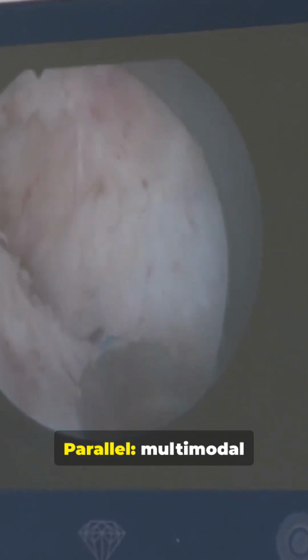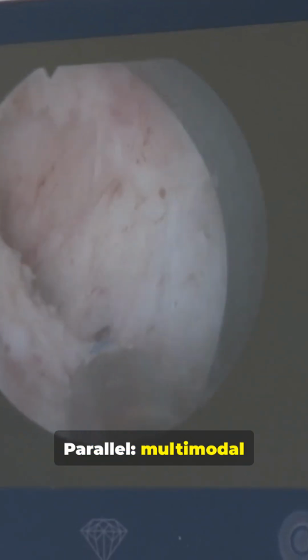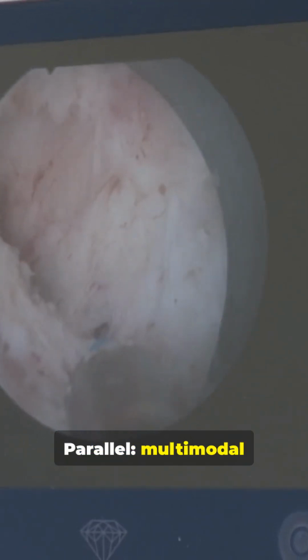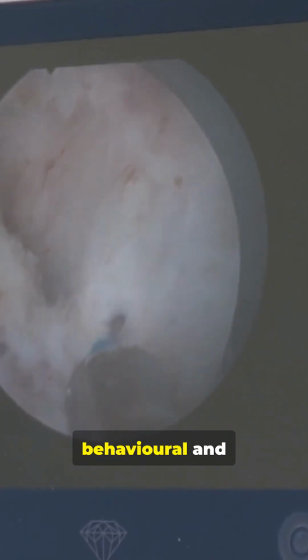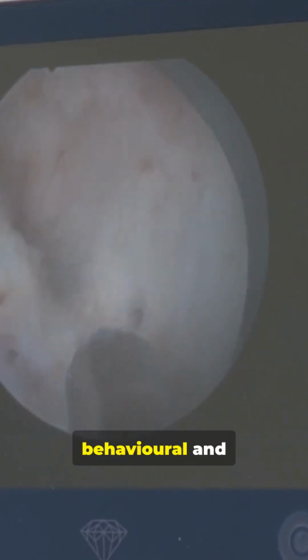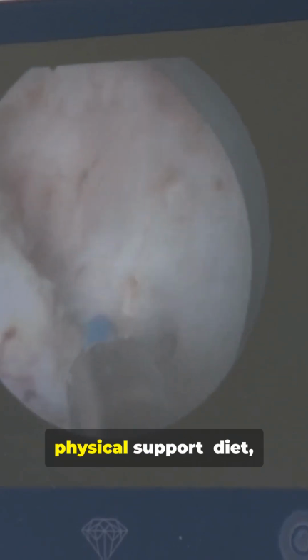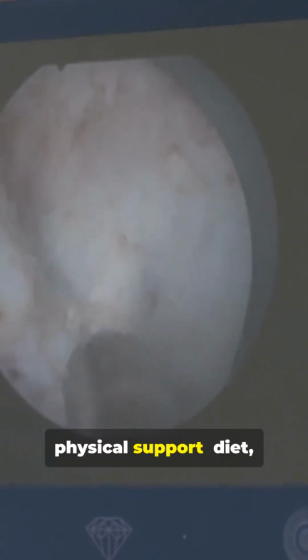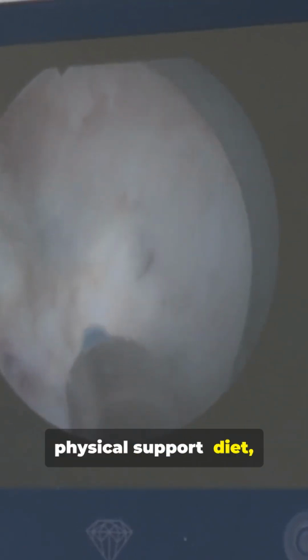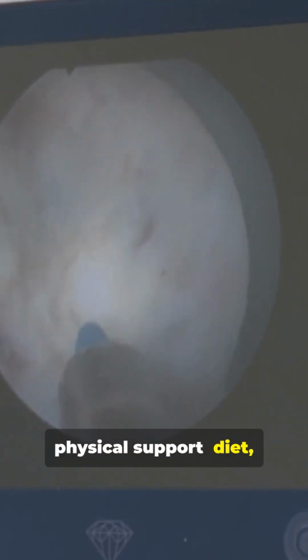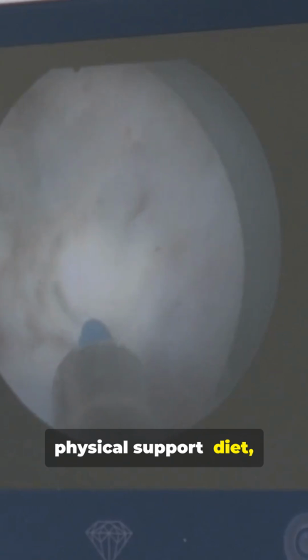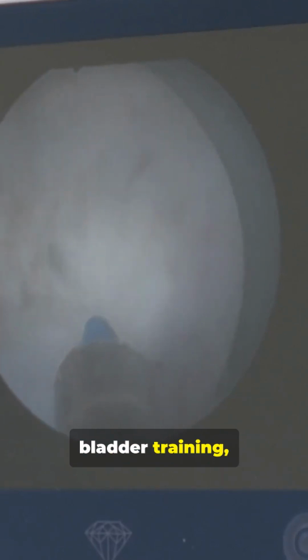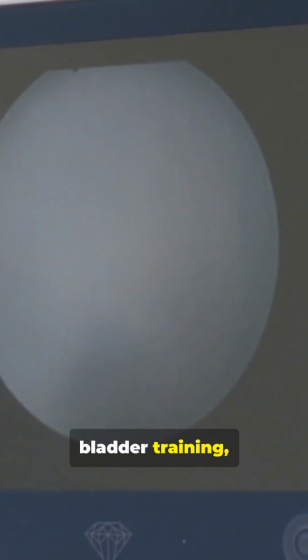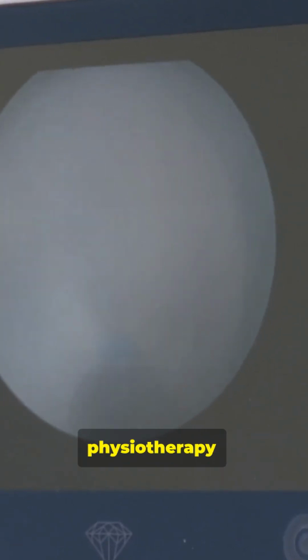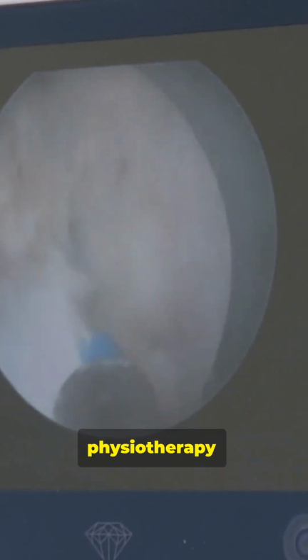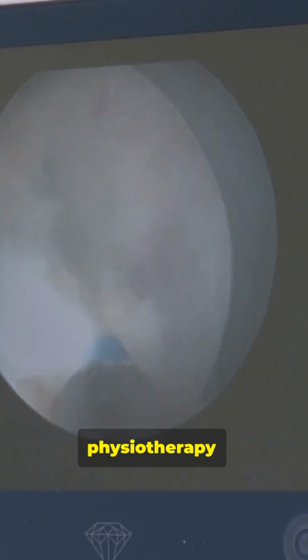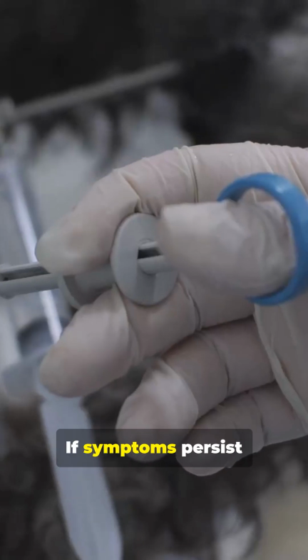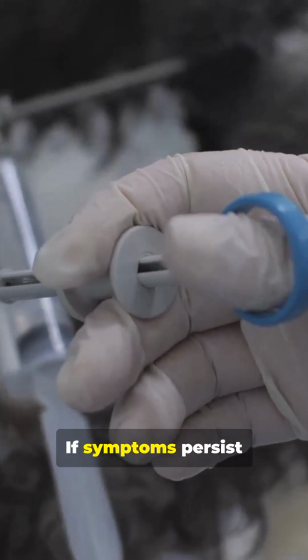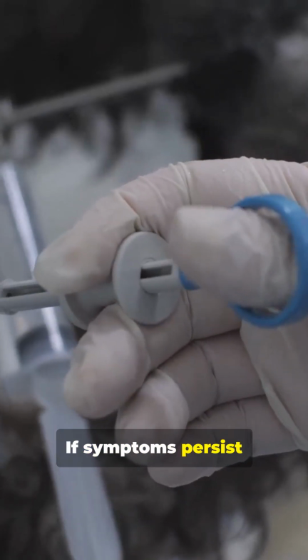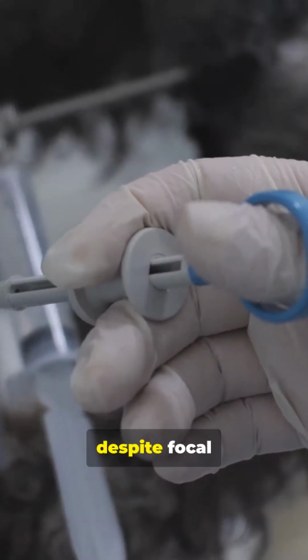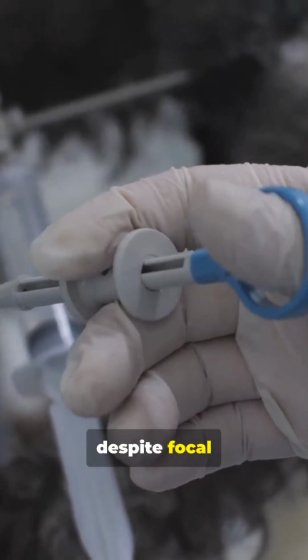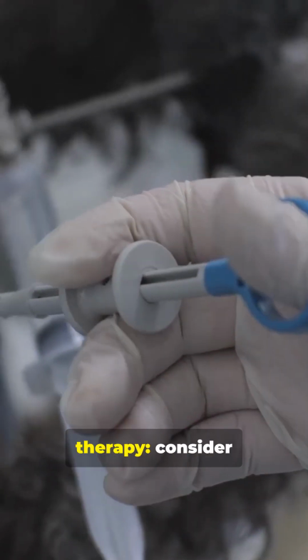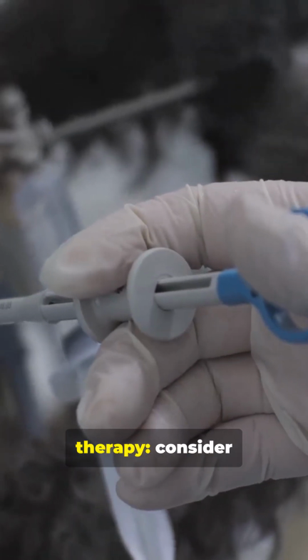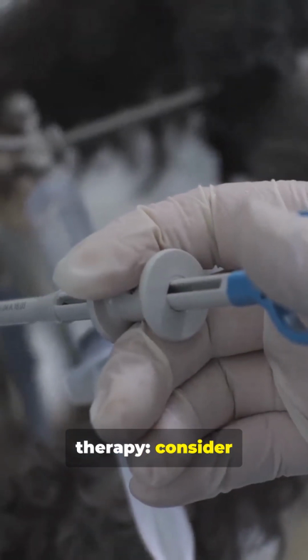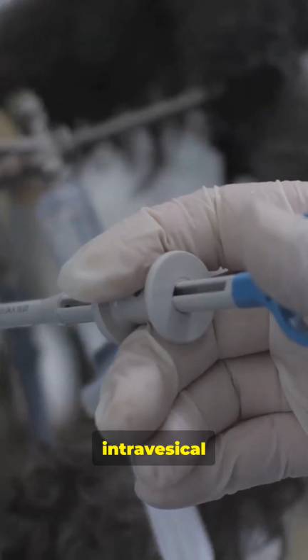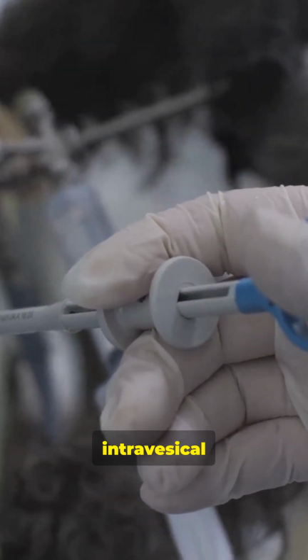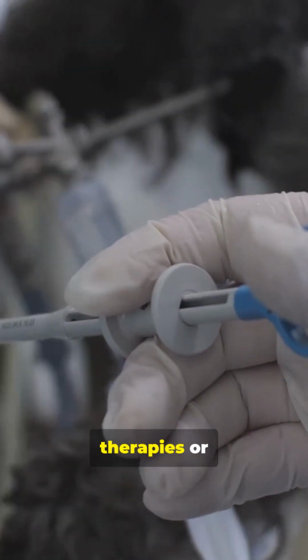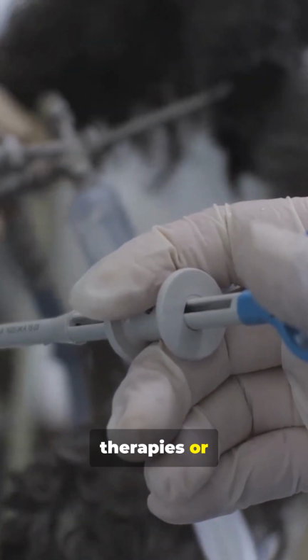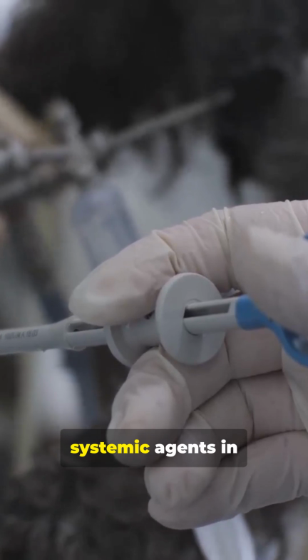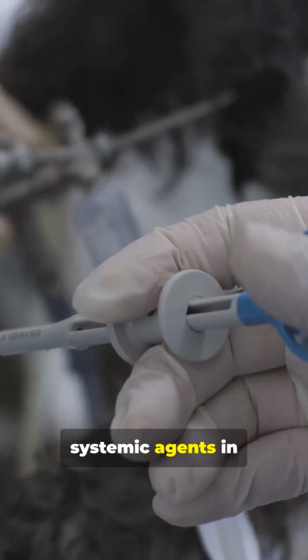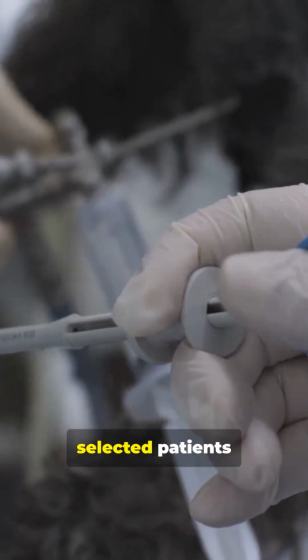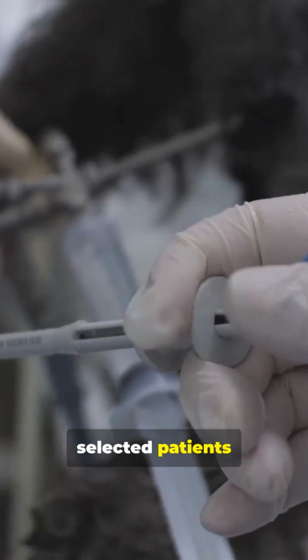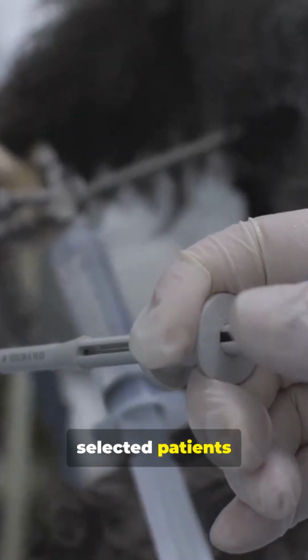In parallel, provide multimodal behavioral and physical support — including diet, bladder training, and physiotherapy. If symptoms persist despite focal therapy, consider intravesical therapies or systemic agents in selected patients.